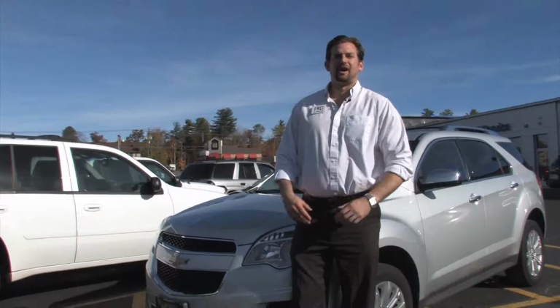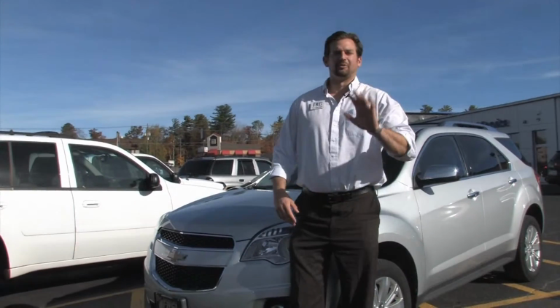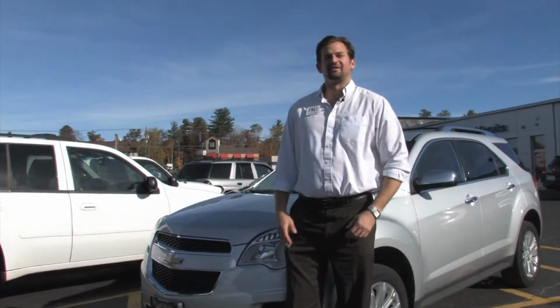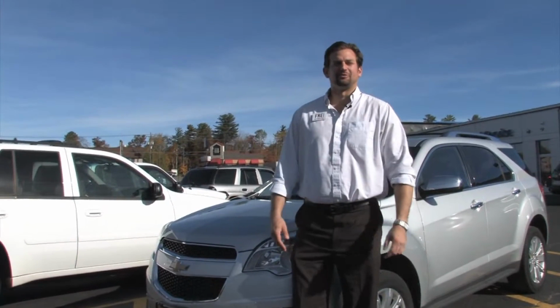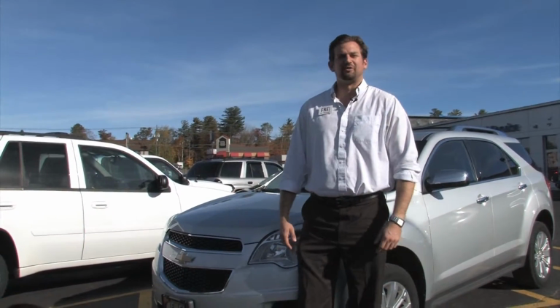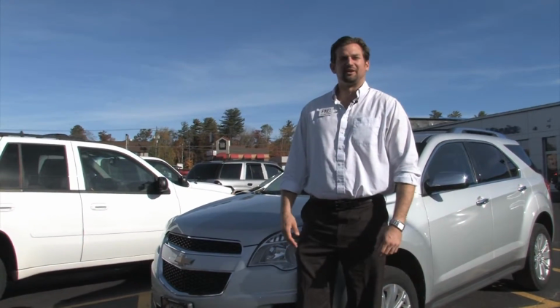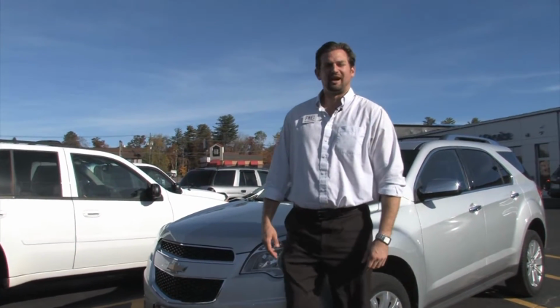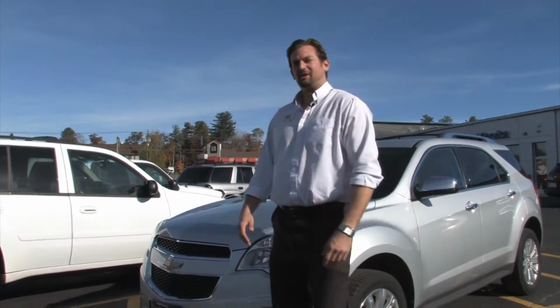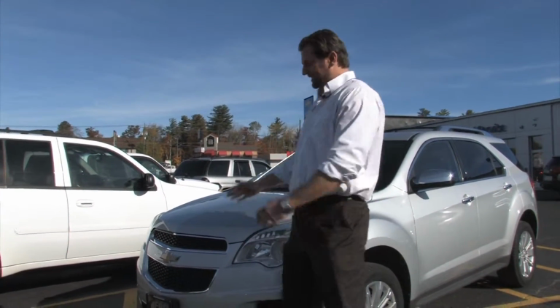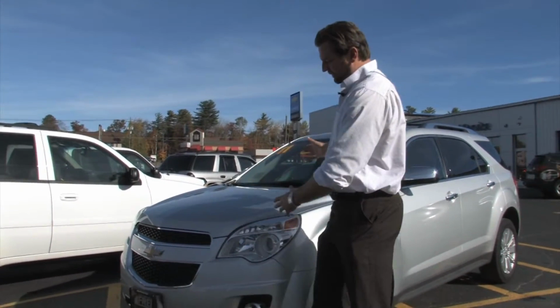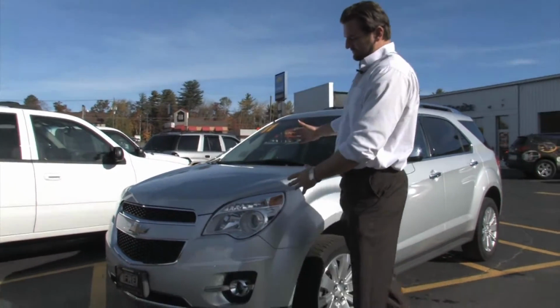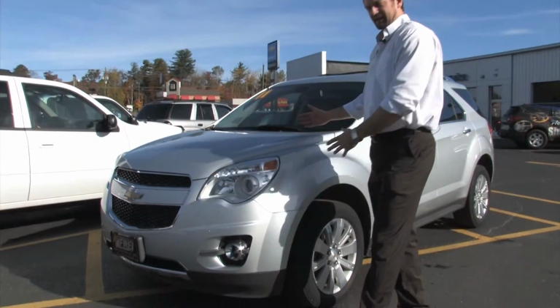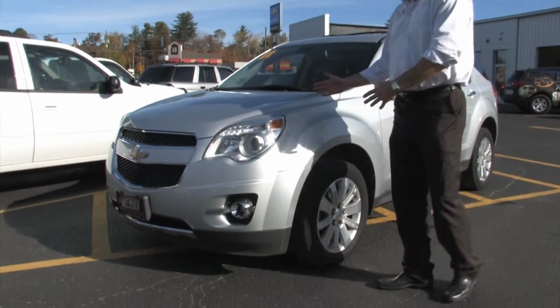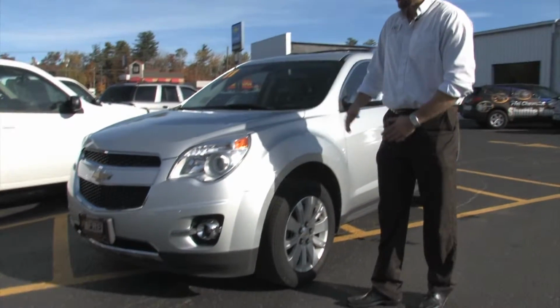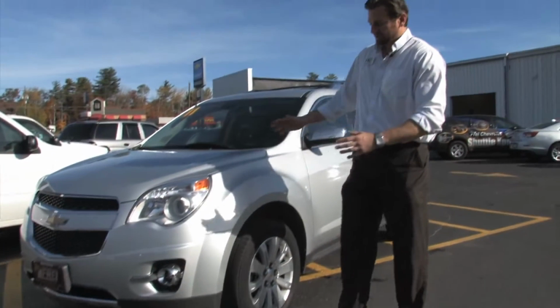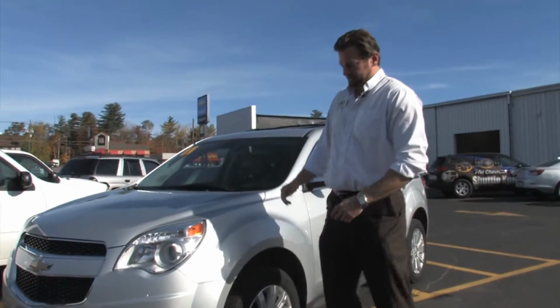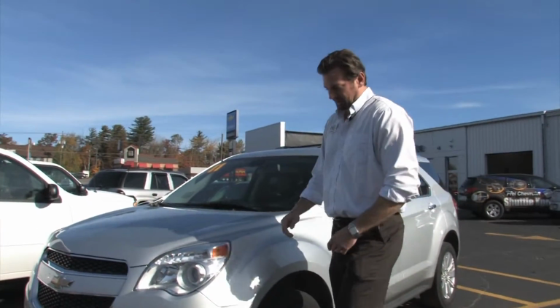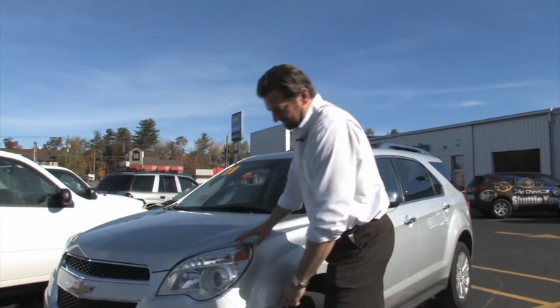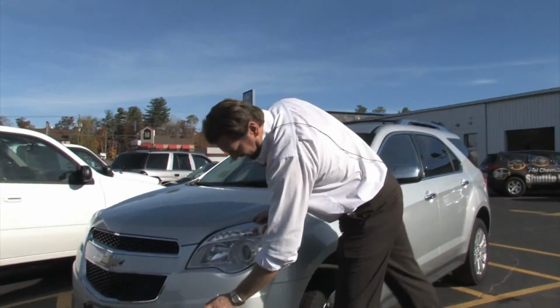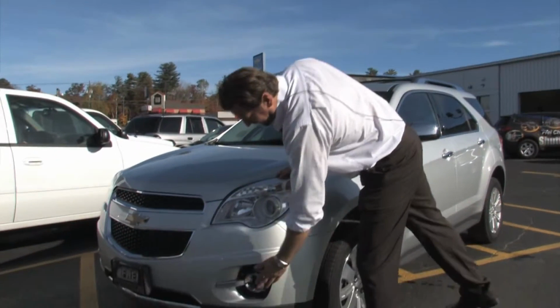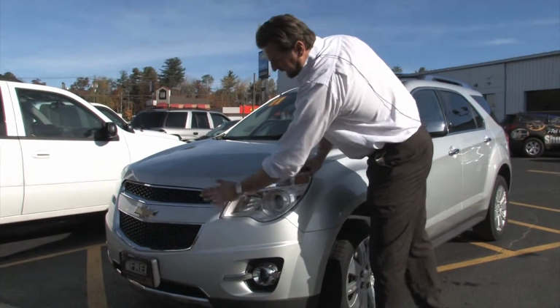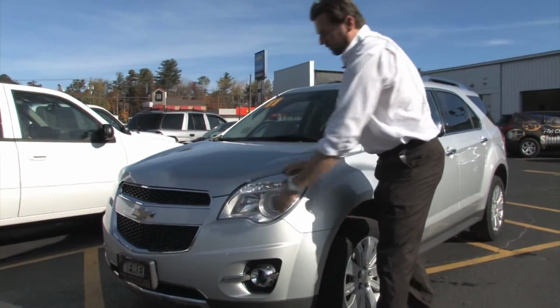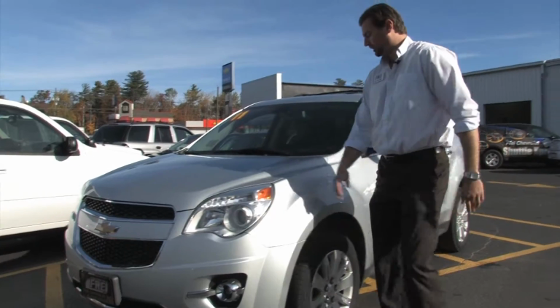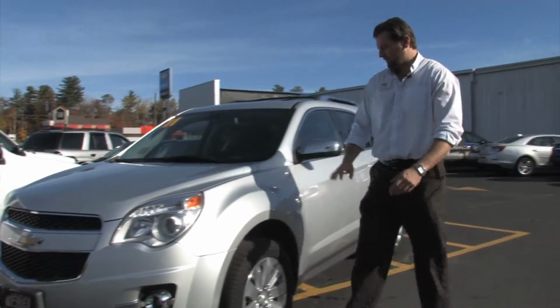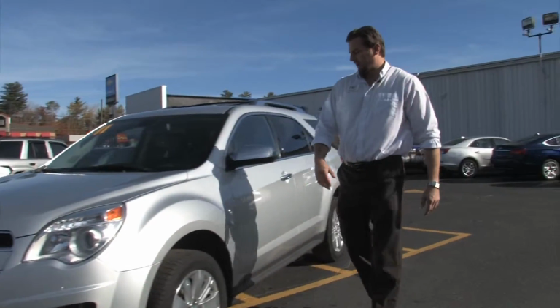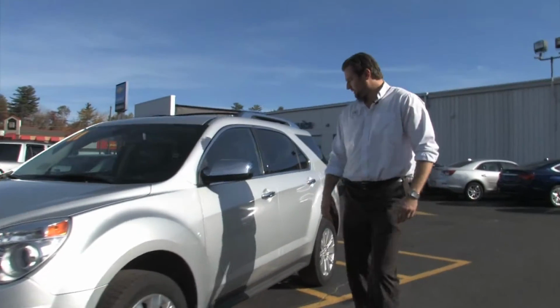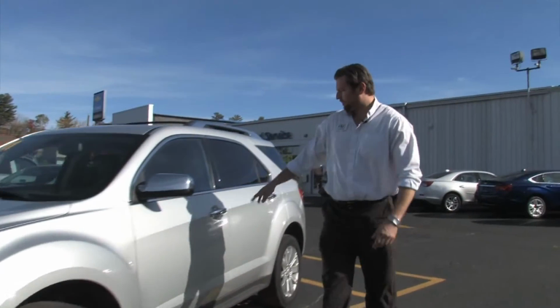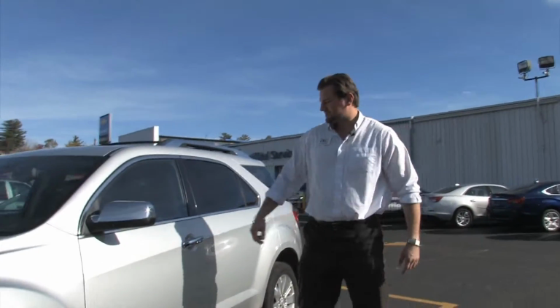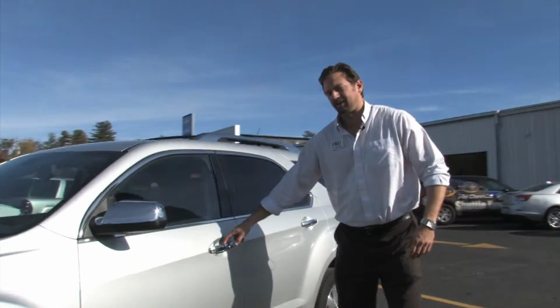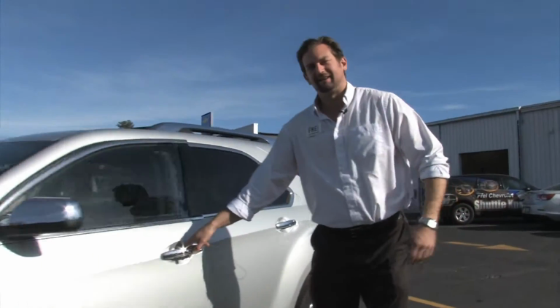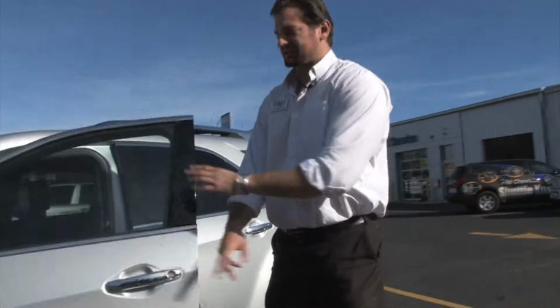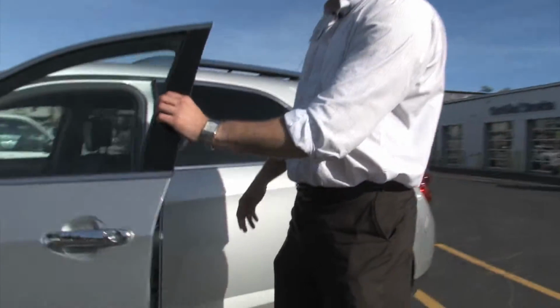Hi, once again it's Guy from FryChevy and BetterGetAChevy.com. Right here I'm showing off a 2011 Chevy Equinox, which is an LTZ package, which means it's got the nice fog lights, chrome grille, alloyed rims, chrome access handles, and heated leather seats on the interior.